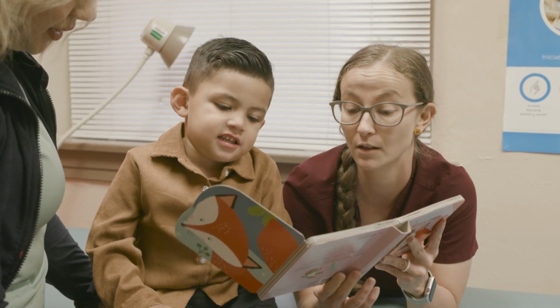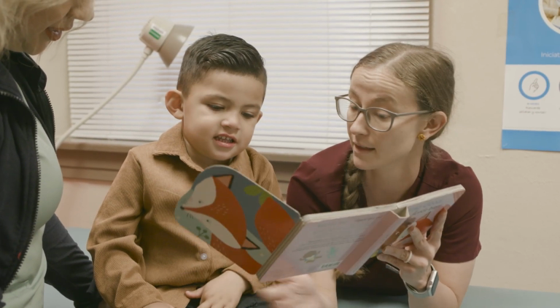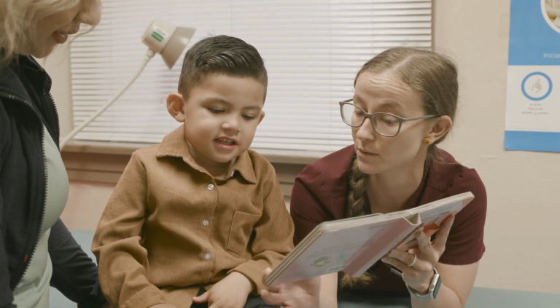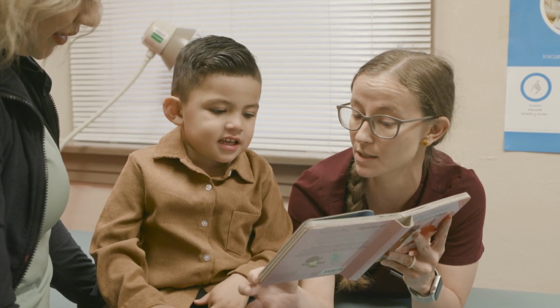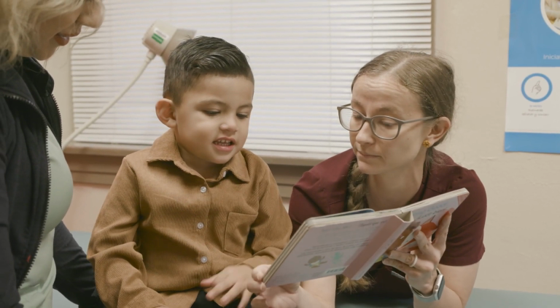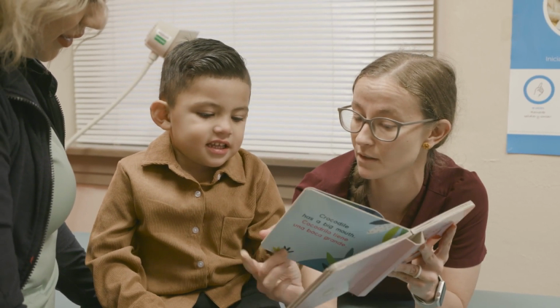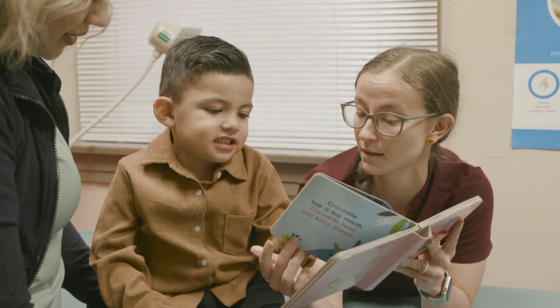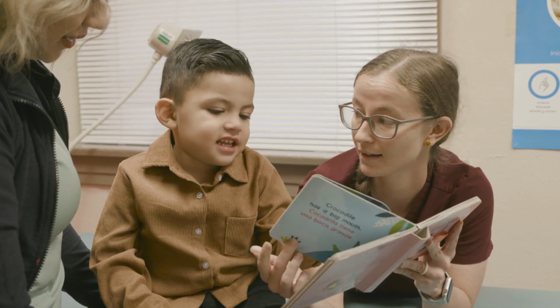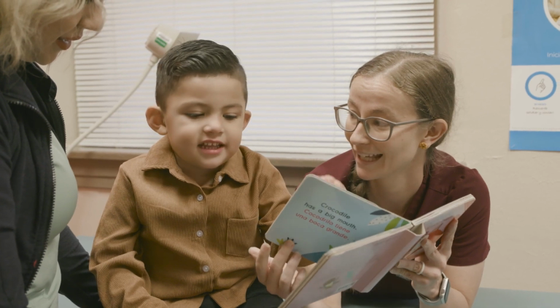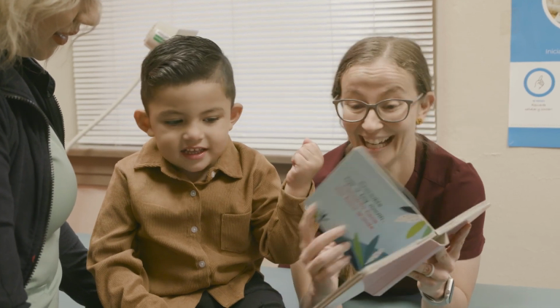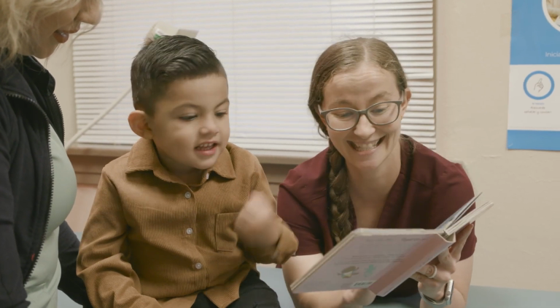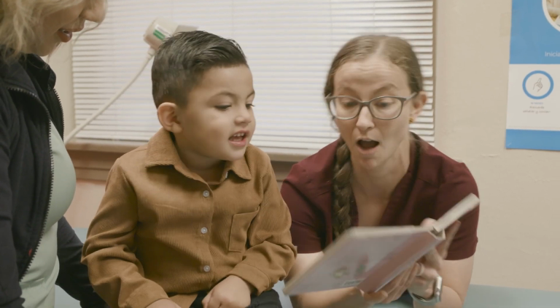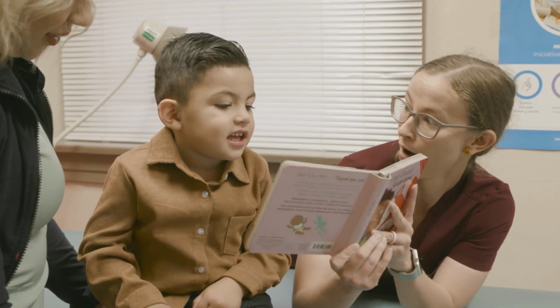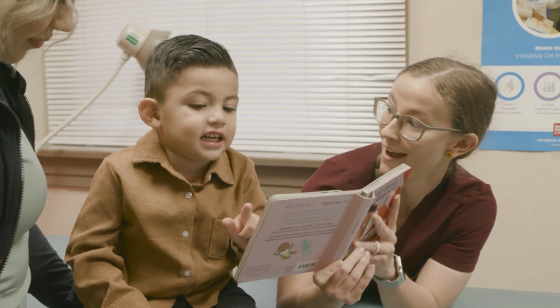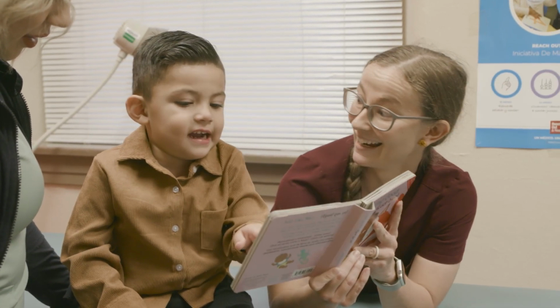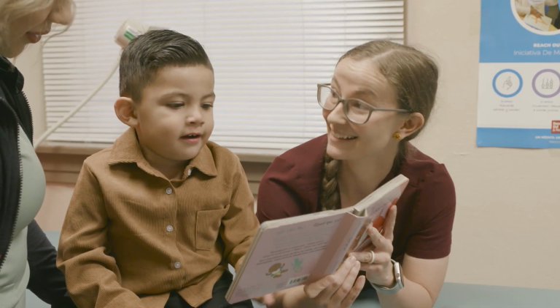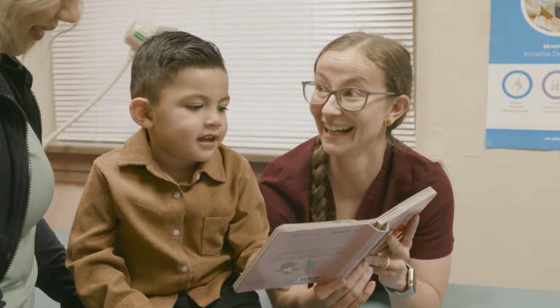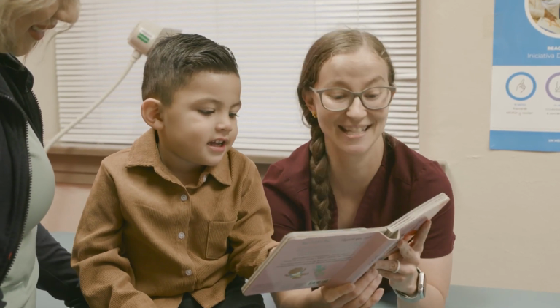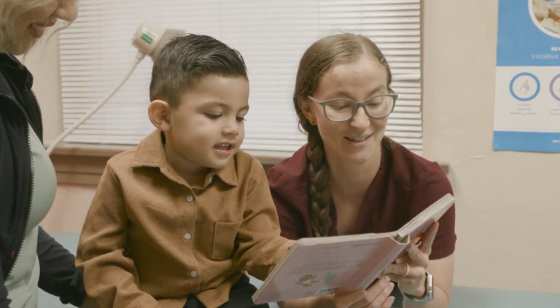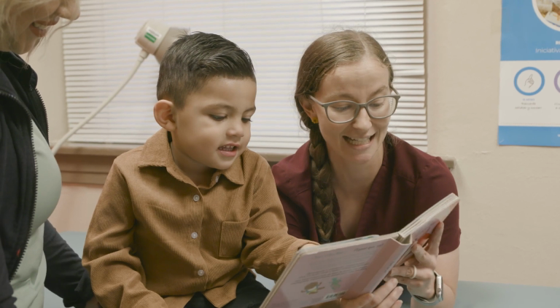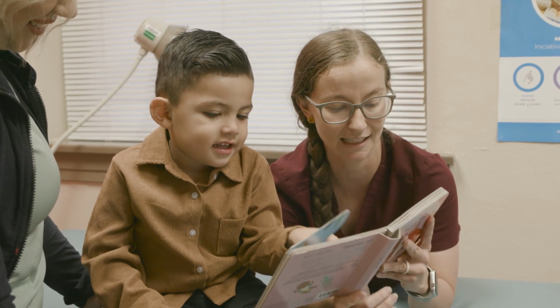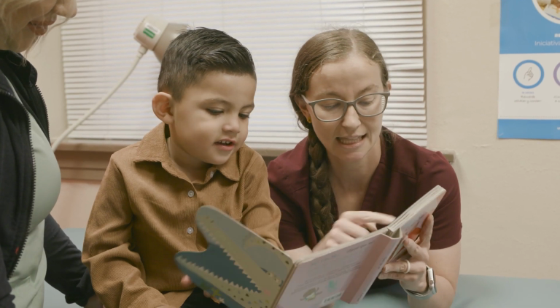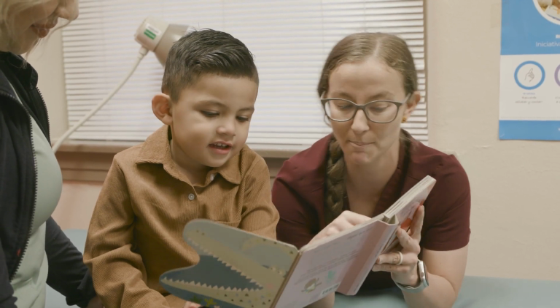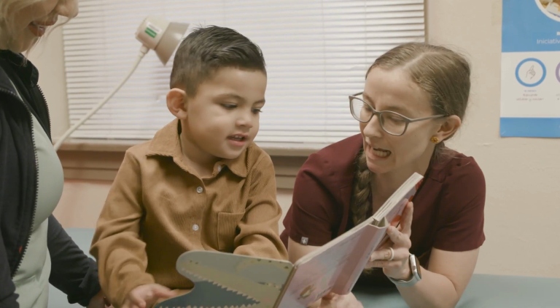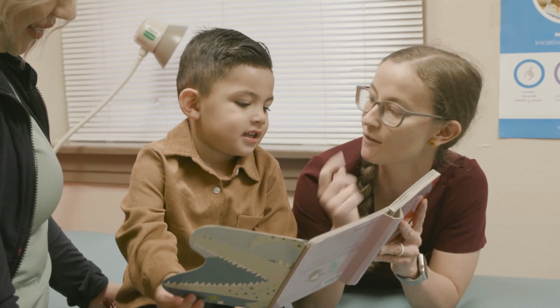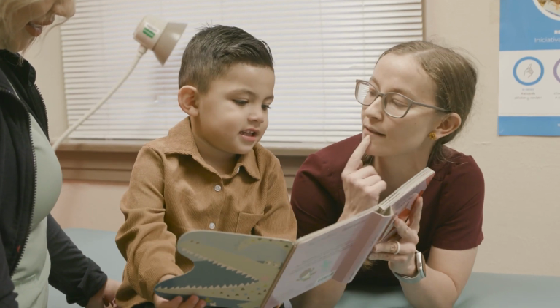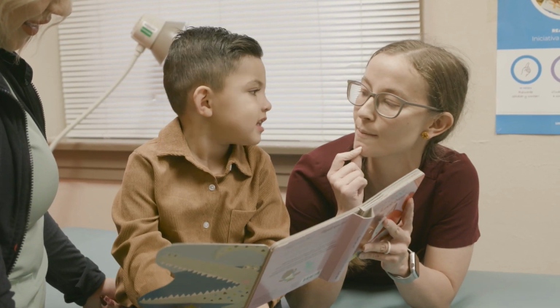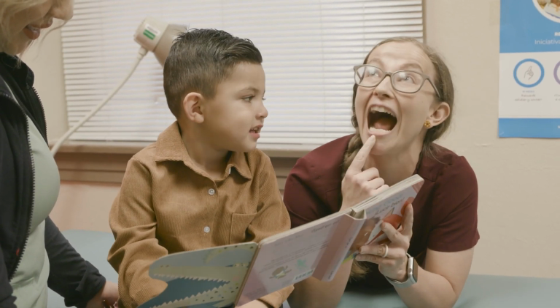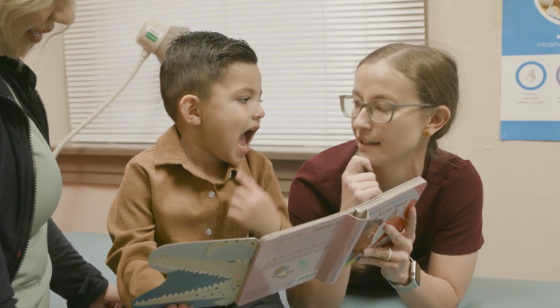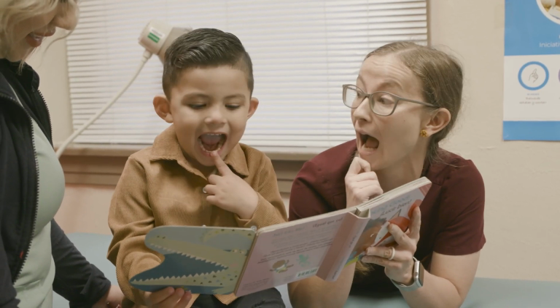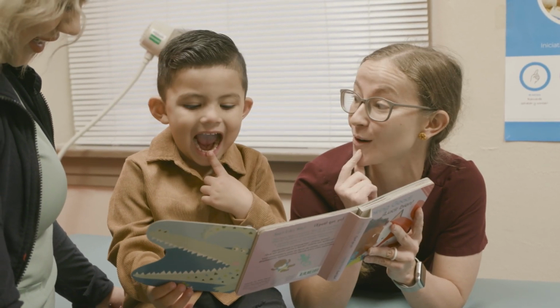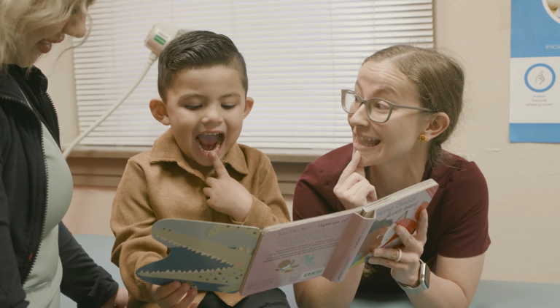What is that? The other one. Do you want to turn it this way? Let's see it — what is it? A crocodile. That's right, a crocodile. Tiene una boca grande. Do you have a big mouth? Can you open your mouth? Like a boca grande.